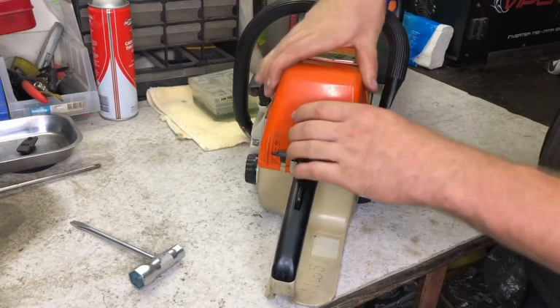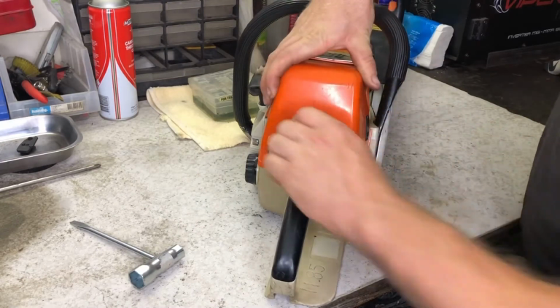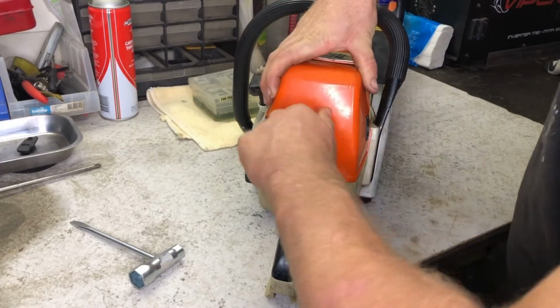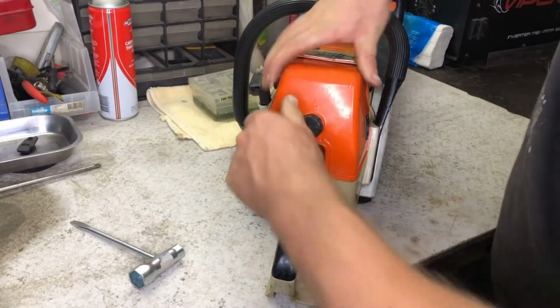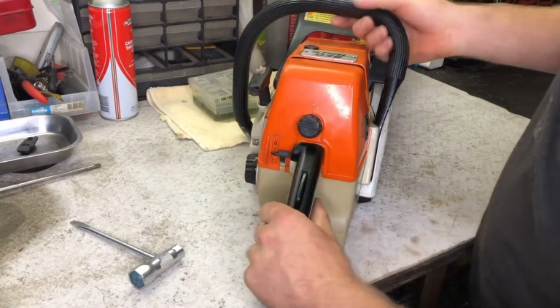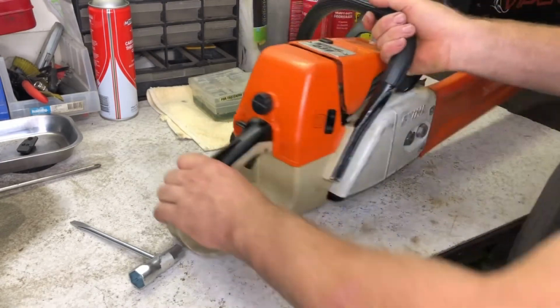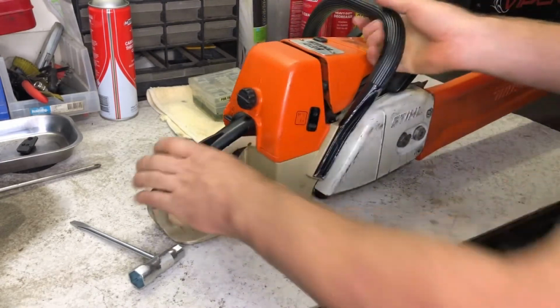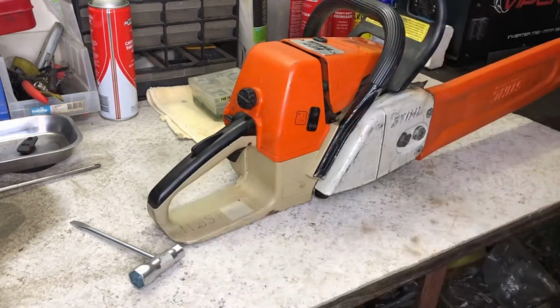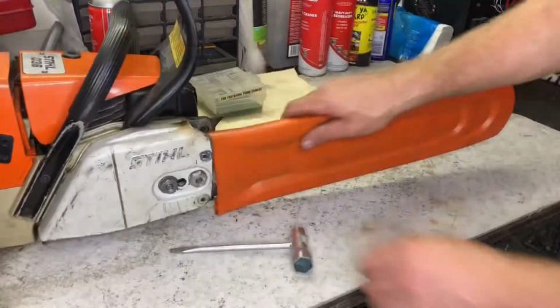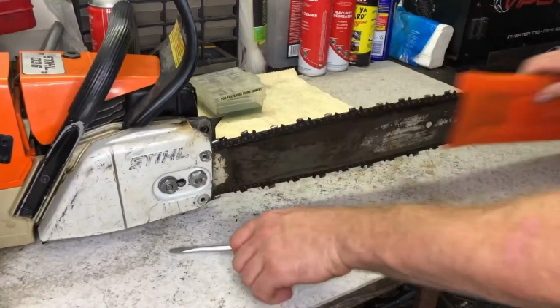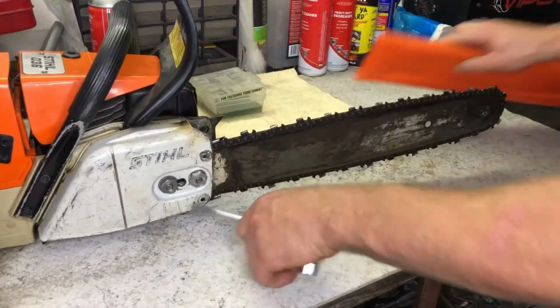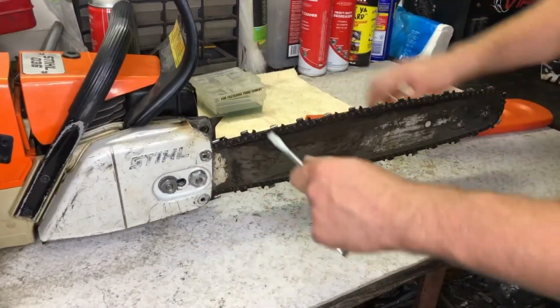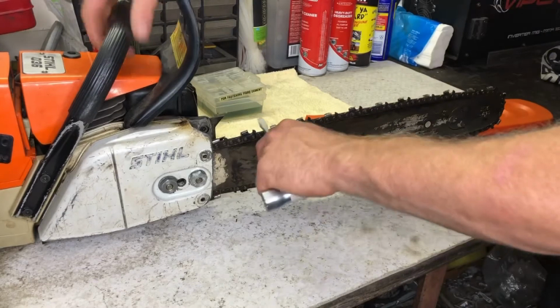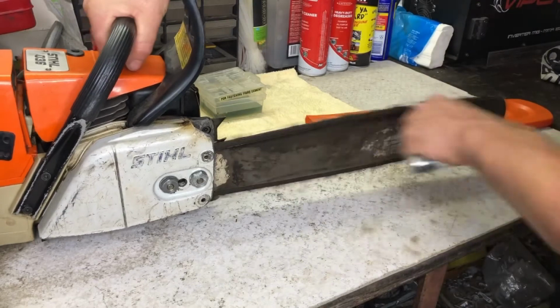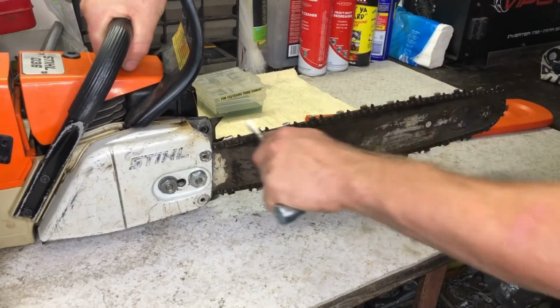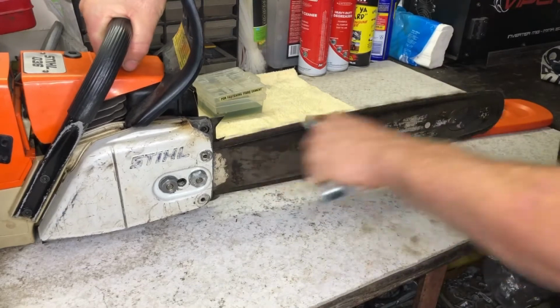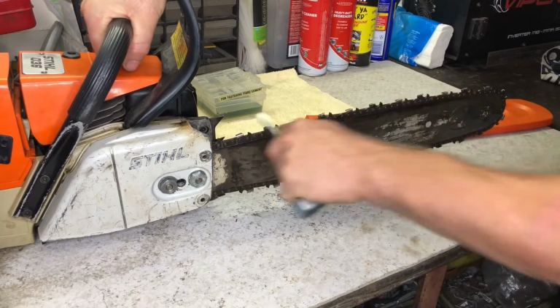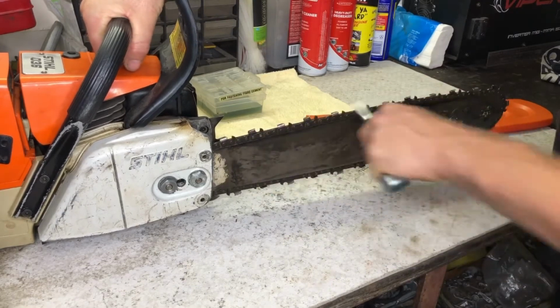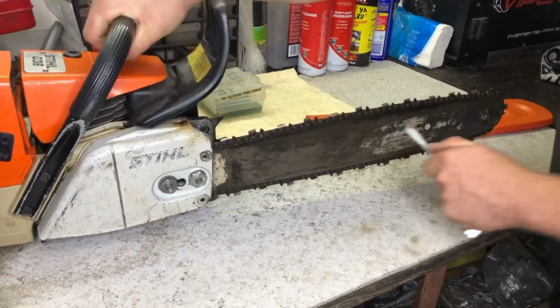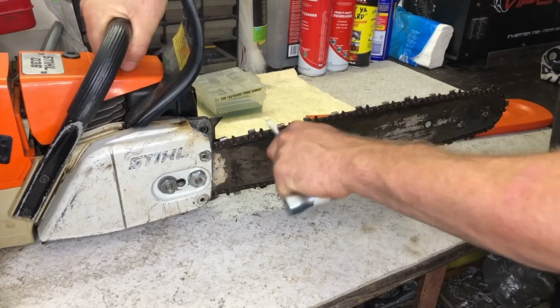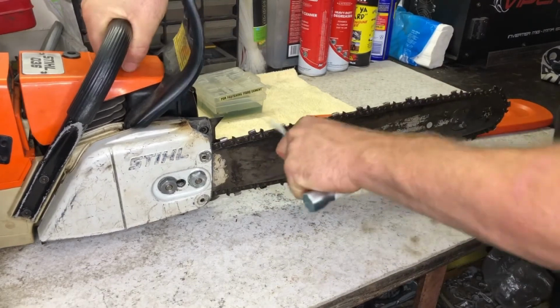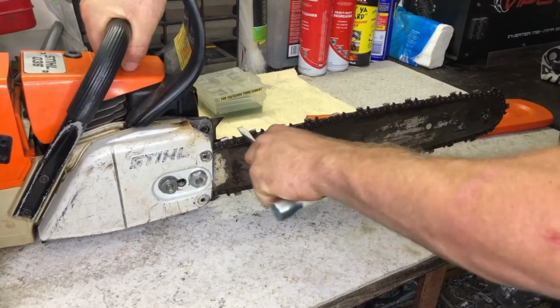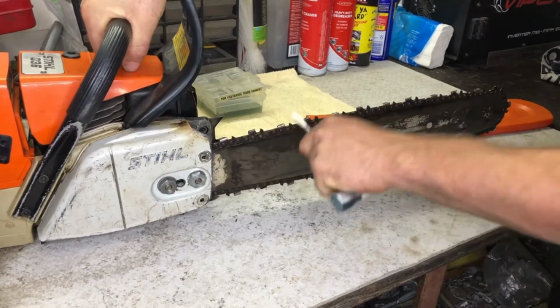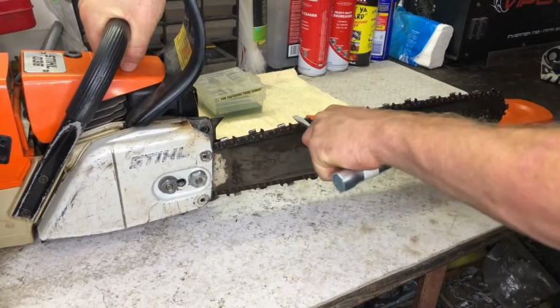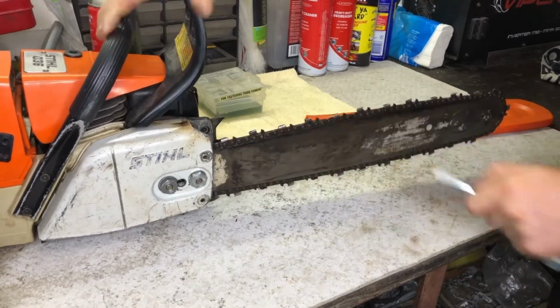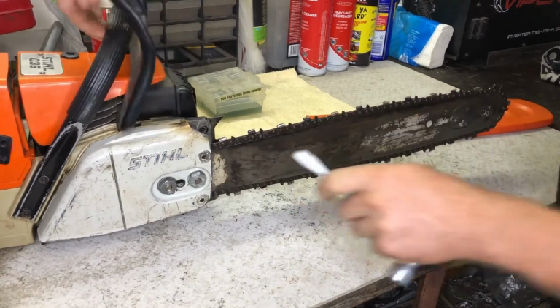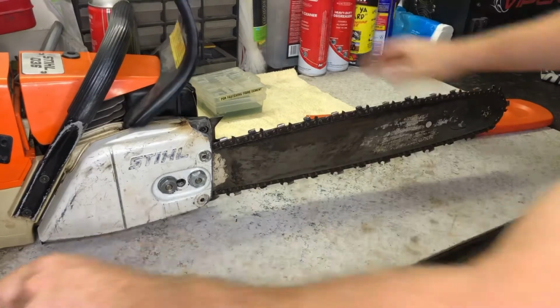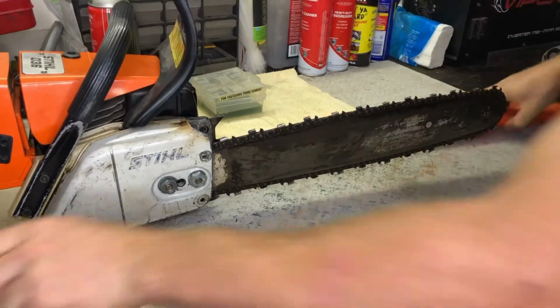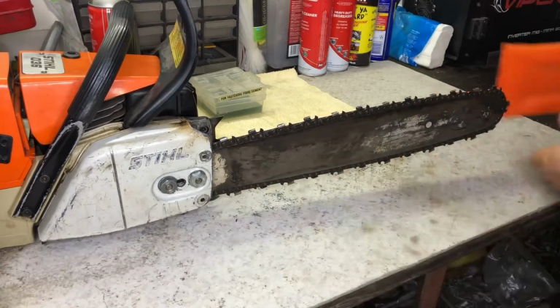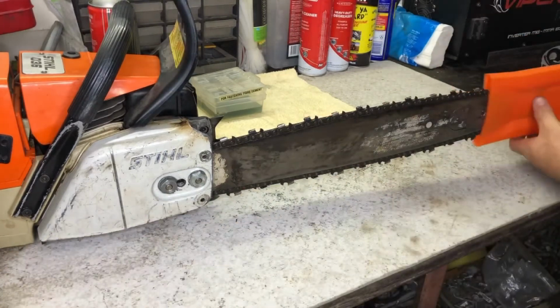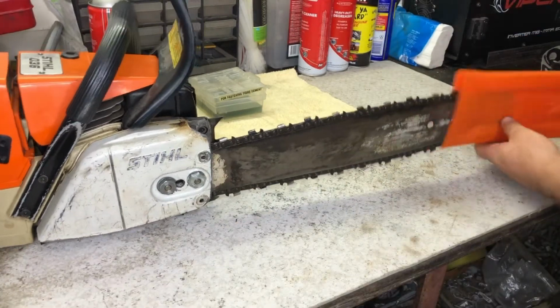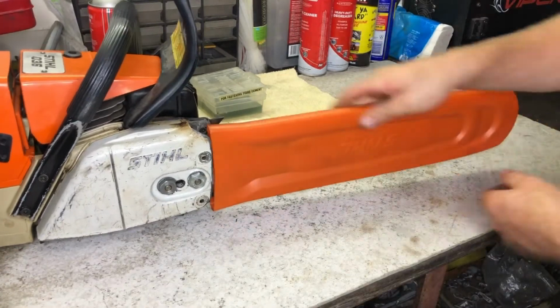A chainsaw has one major safety feature, so it is crucial that it functions correctly. I rotate the chain on the guide bar then engage the chain brake, locking the clutch drum with a steel band. This secures the chain, and once released I move on.